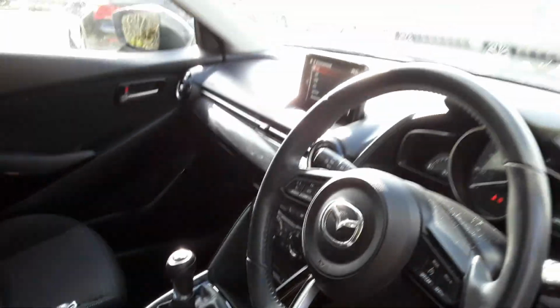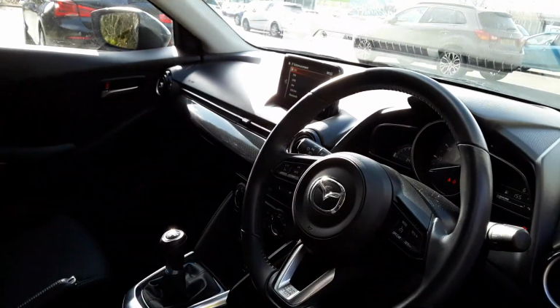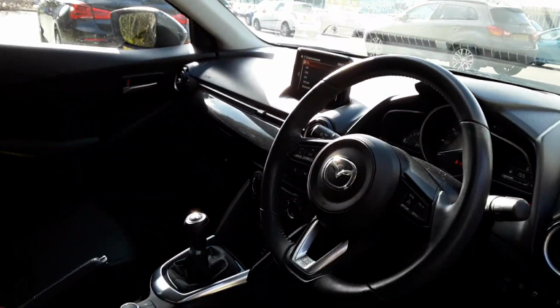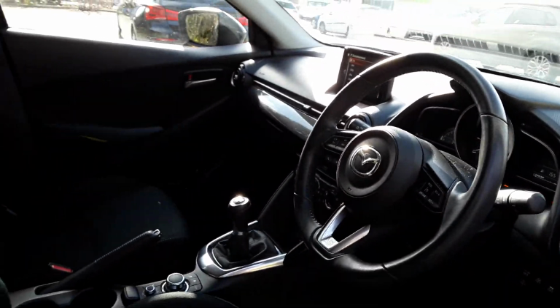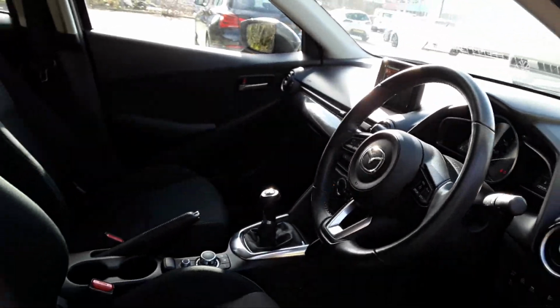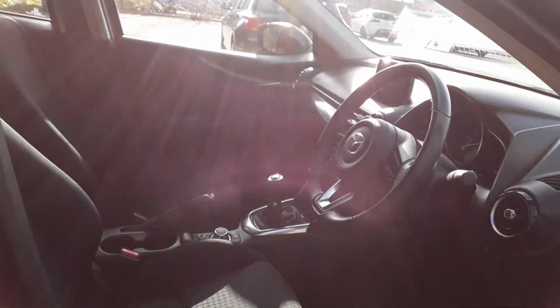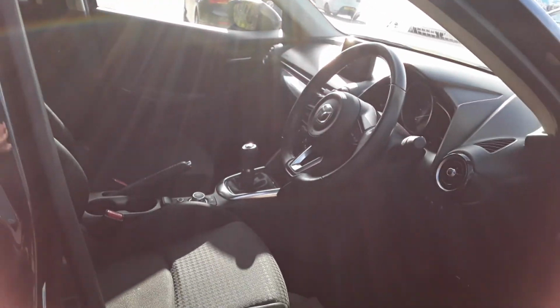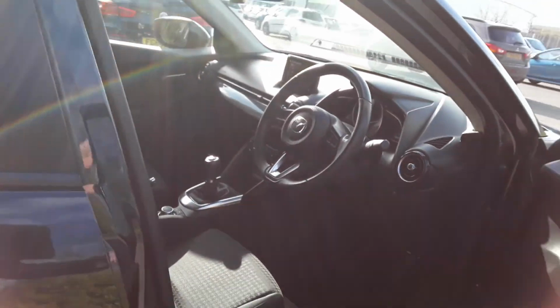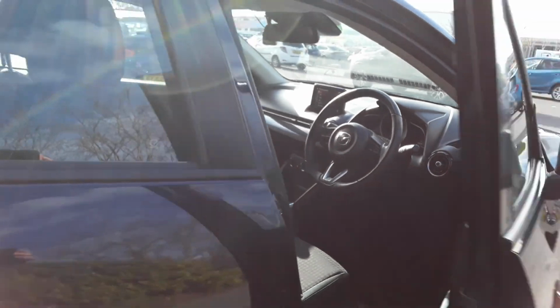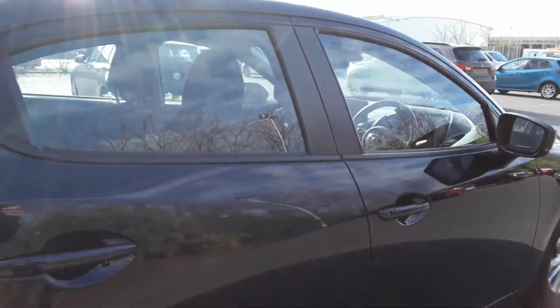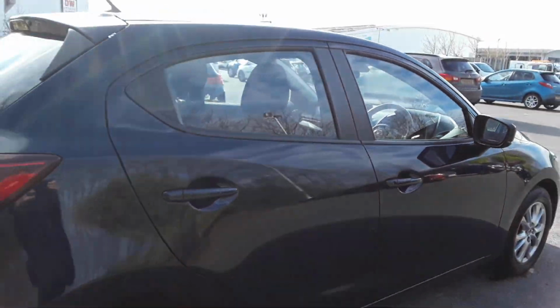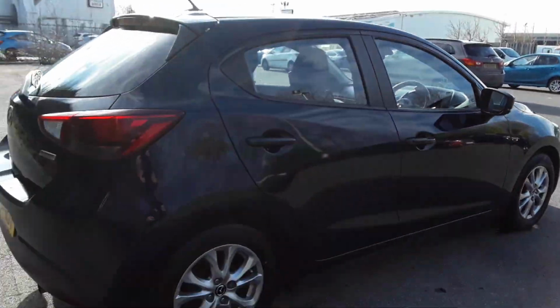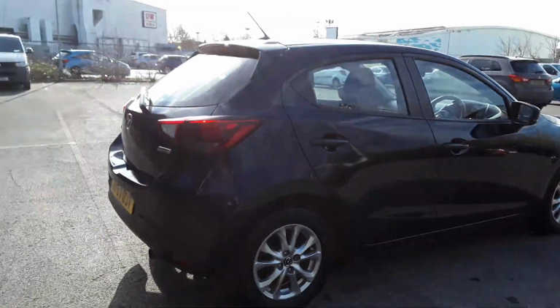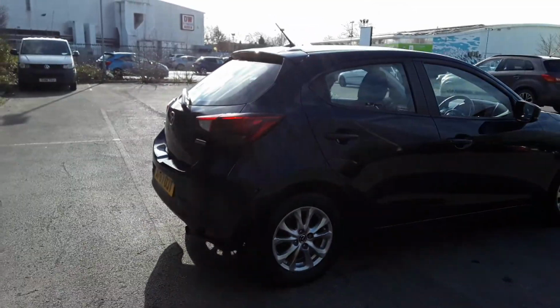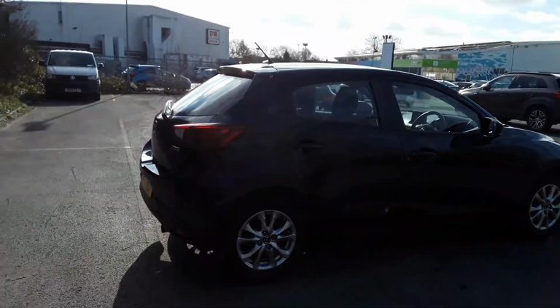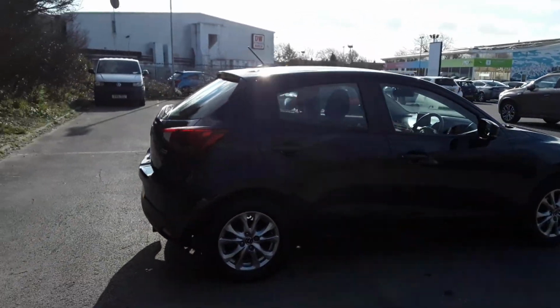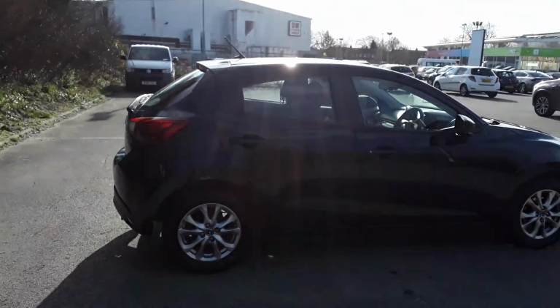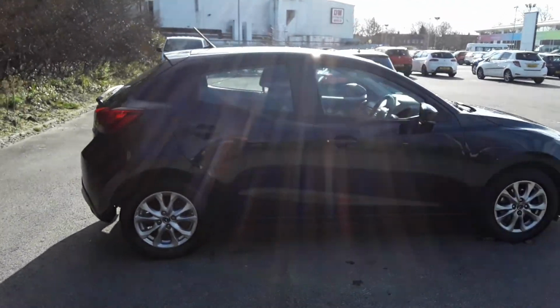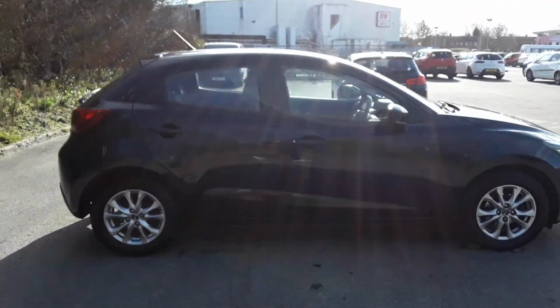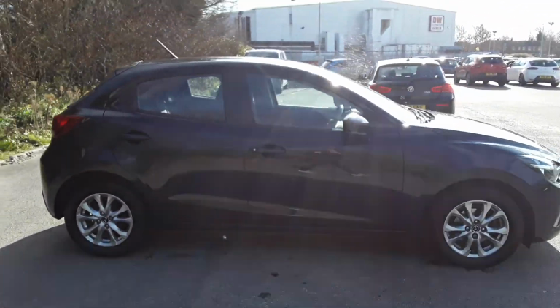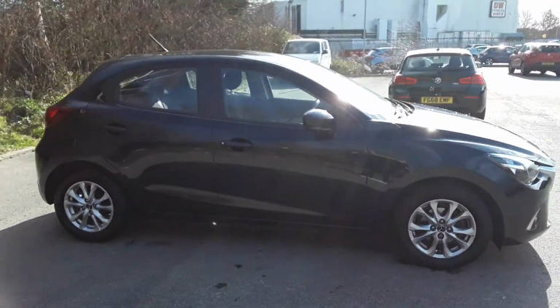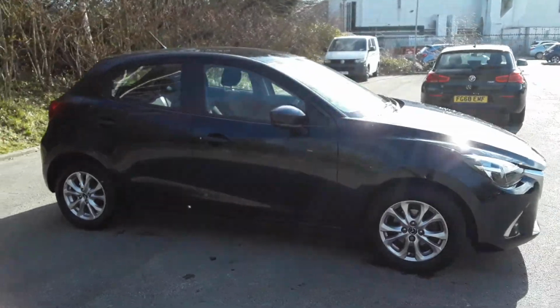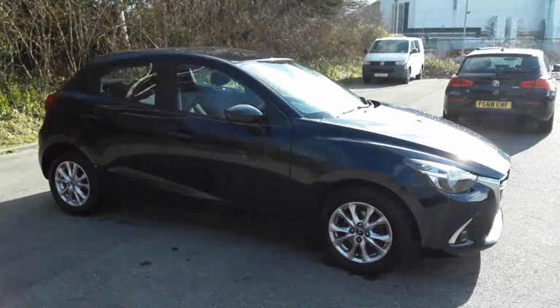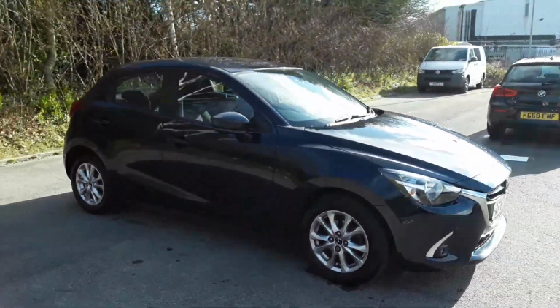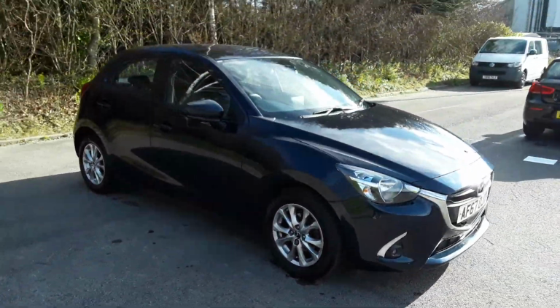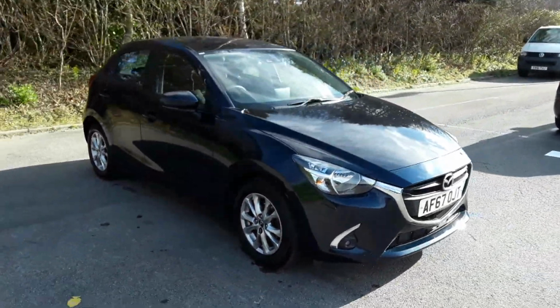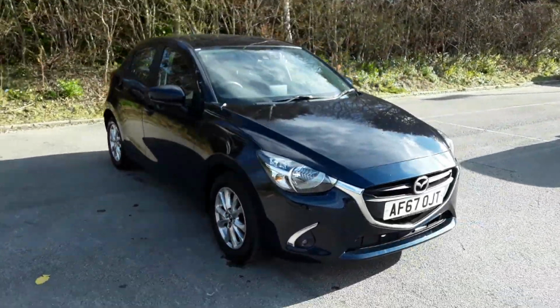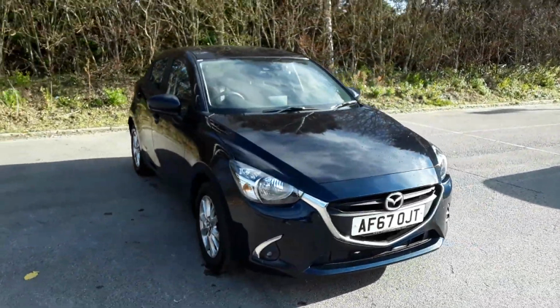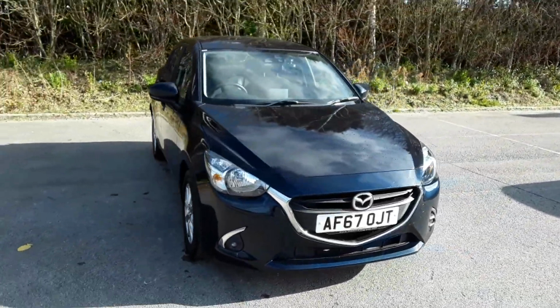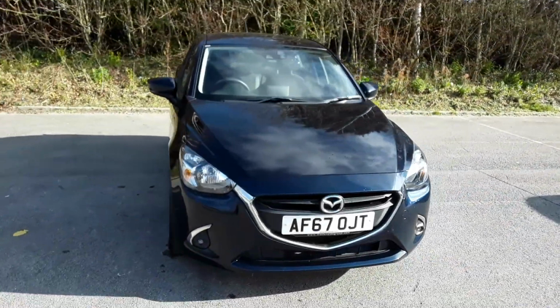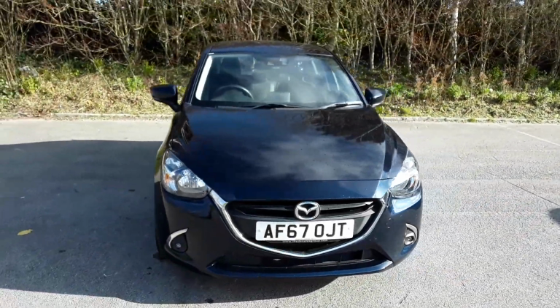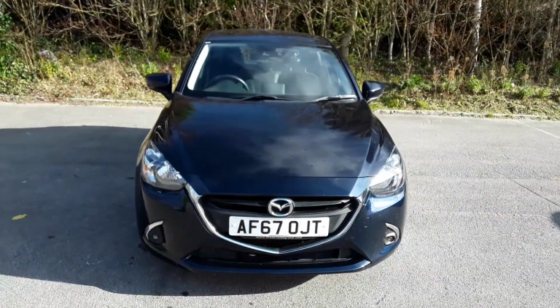This is a five-speed manual. And there we have the 67 plate Mazda 2. To arrange a viewing or book a test drive, please contact Pentagon Mazda at Lincoln Tritton Road.